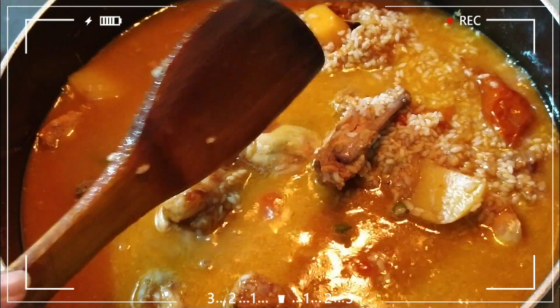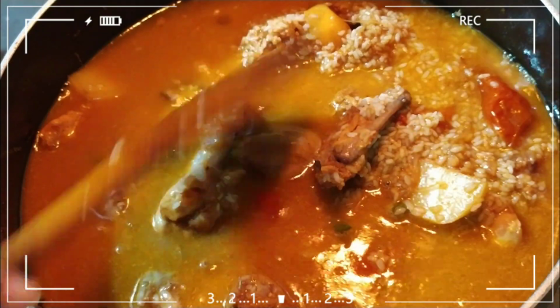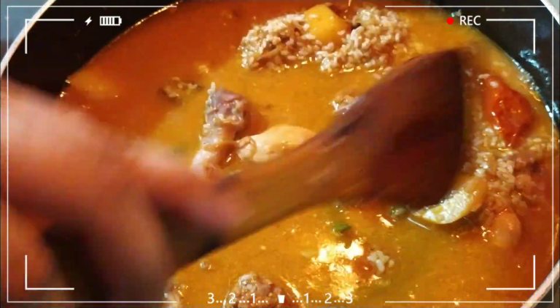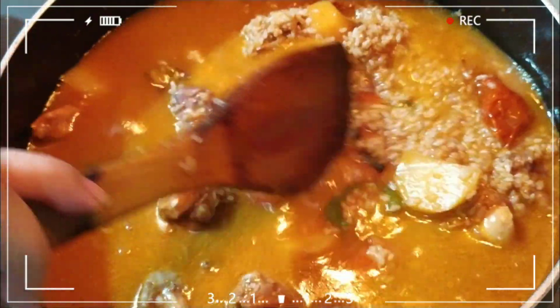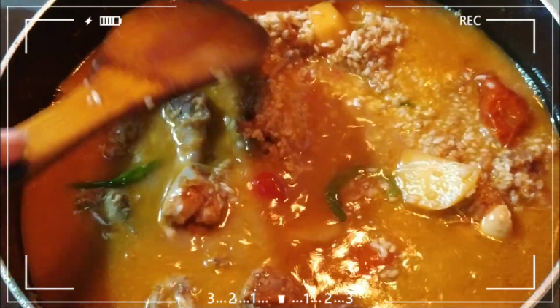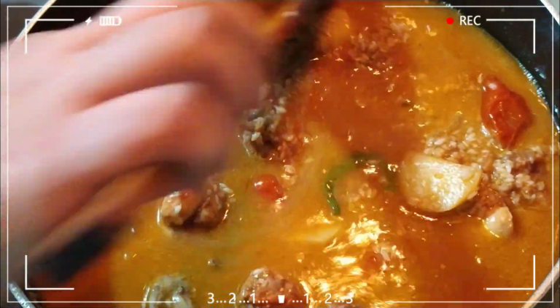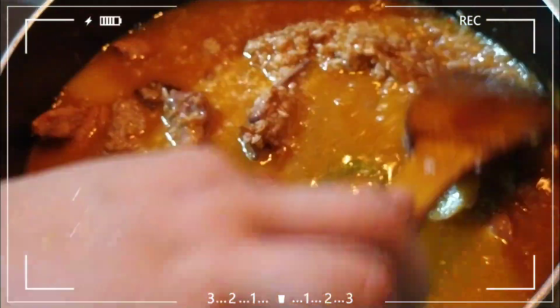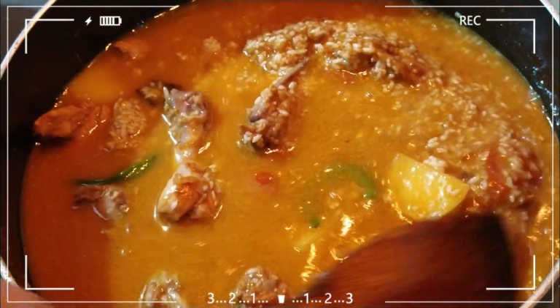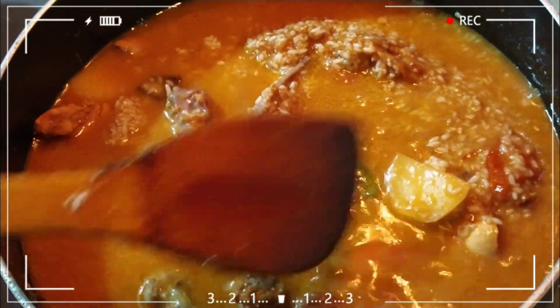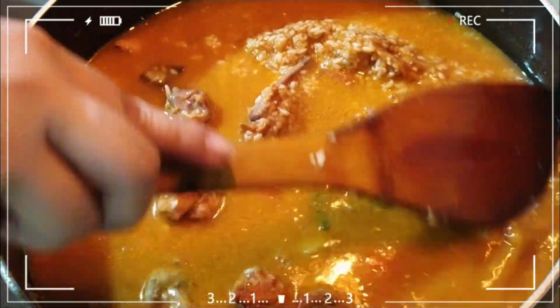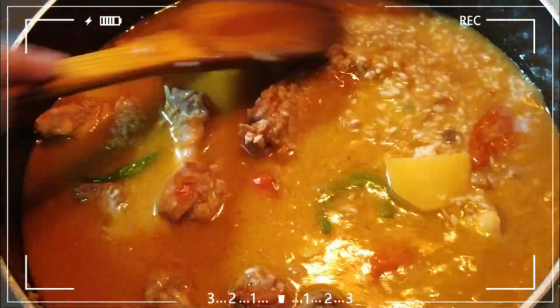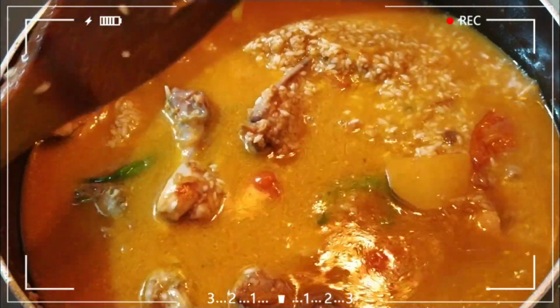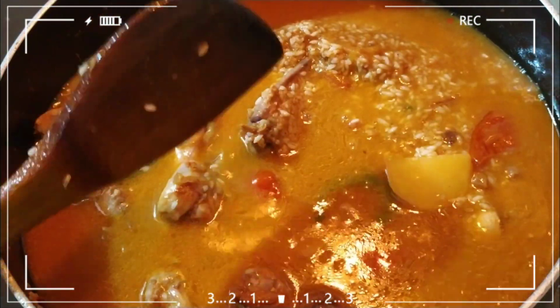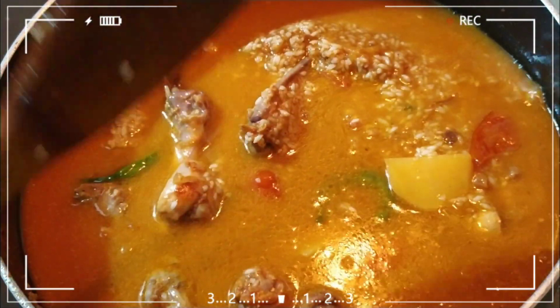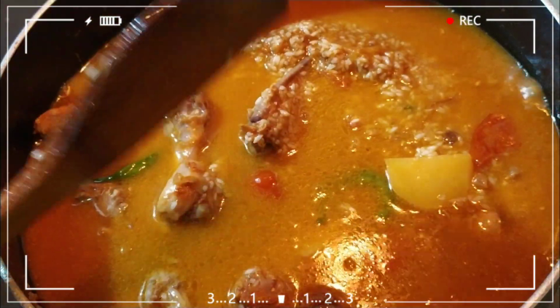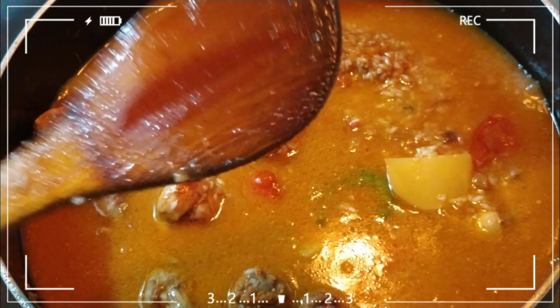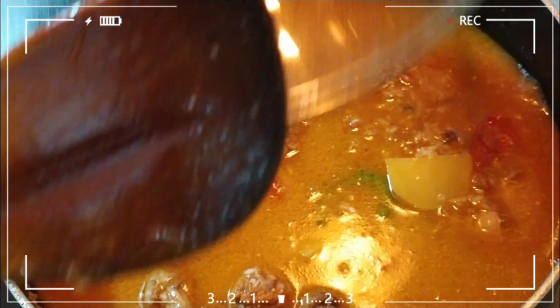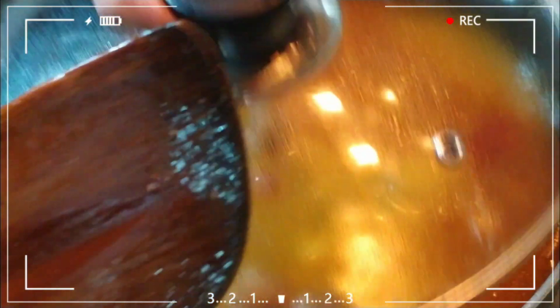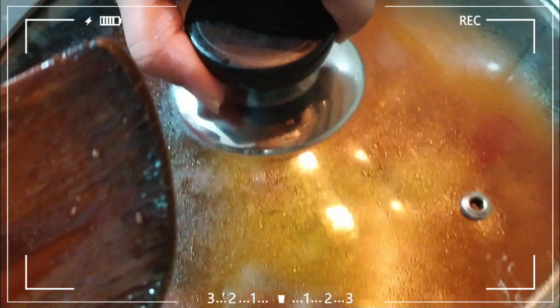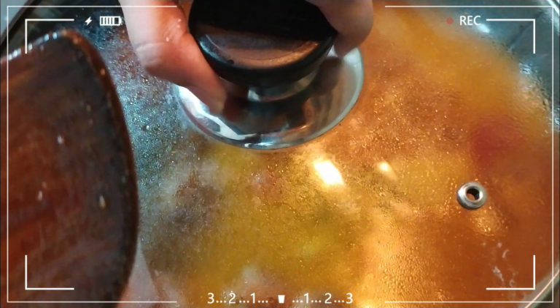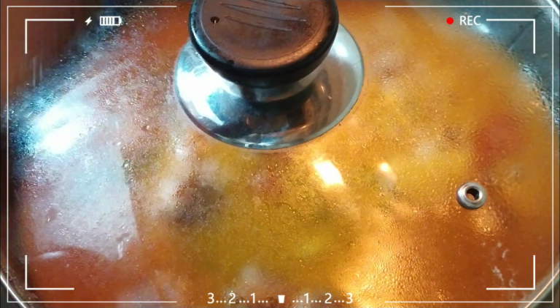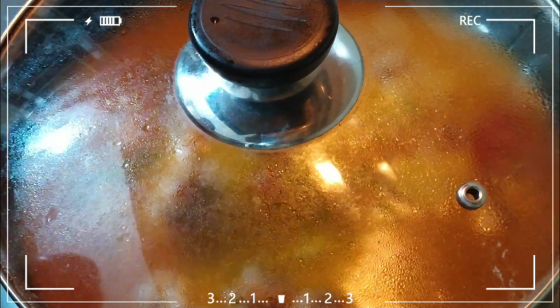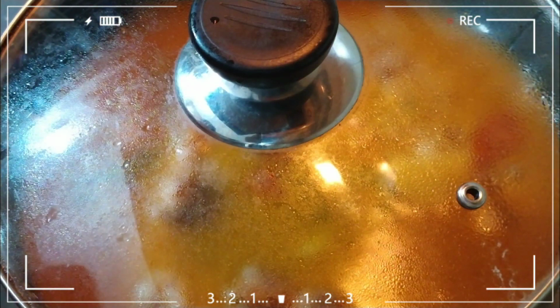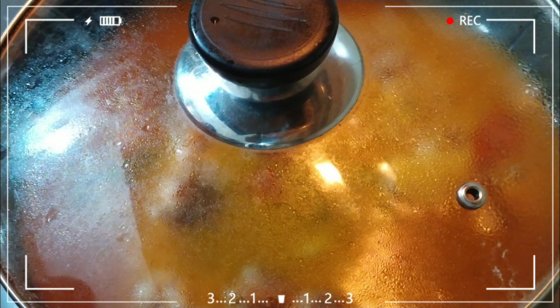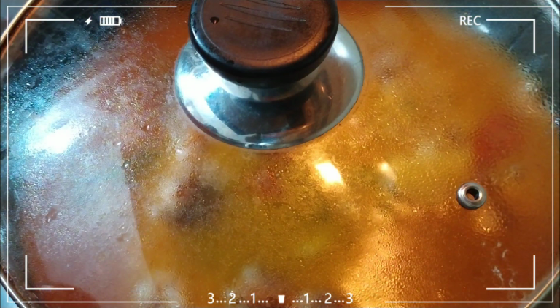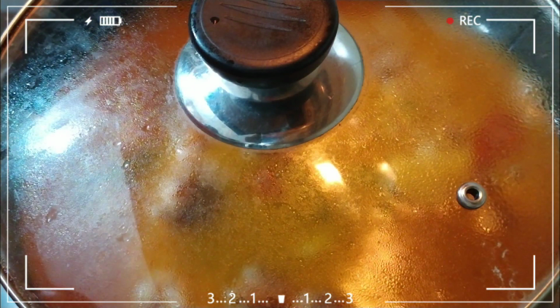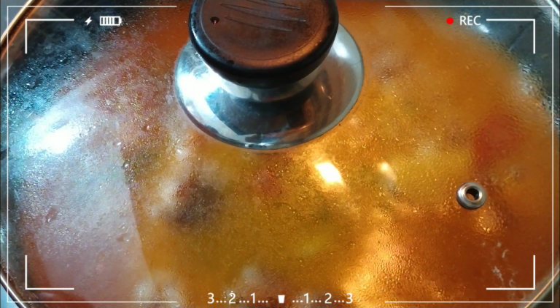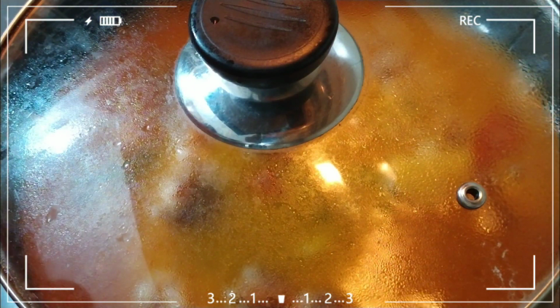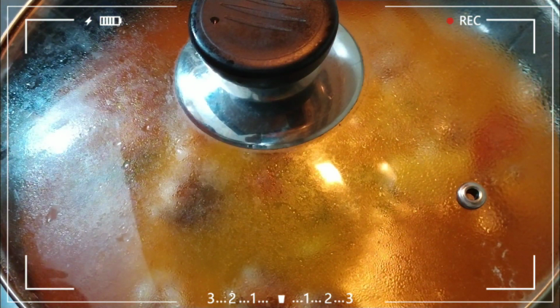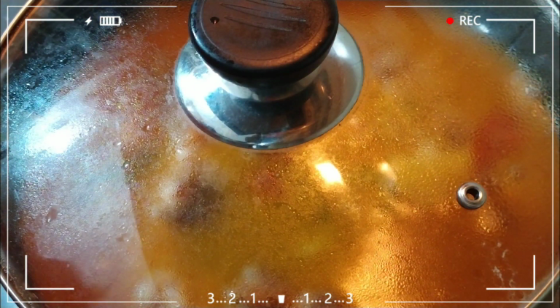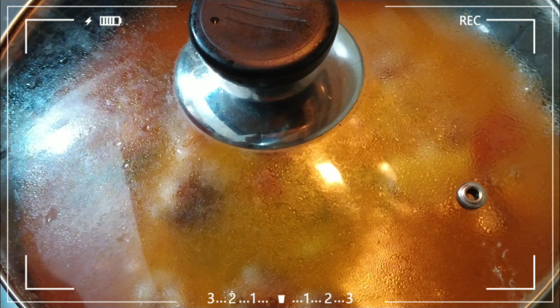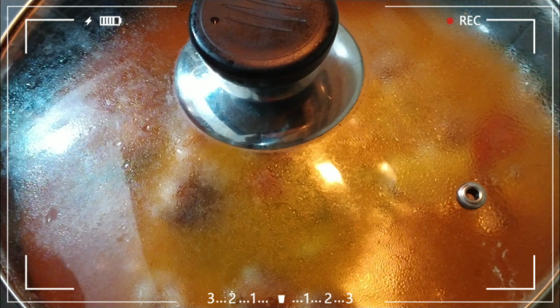We are going to mix it in 30 minutes and we will mix it on low heat.